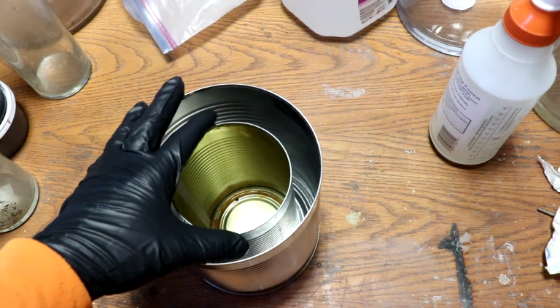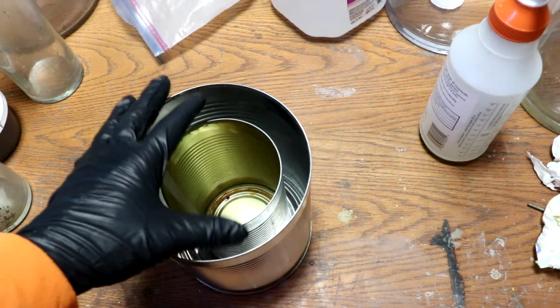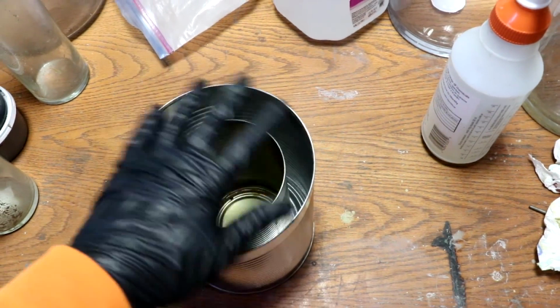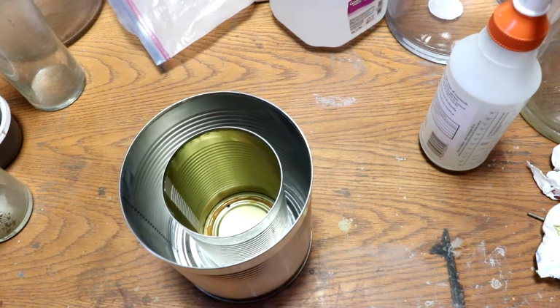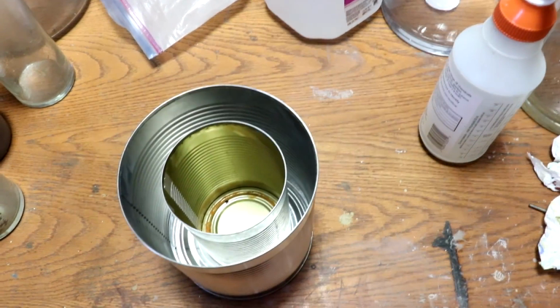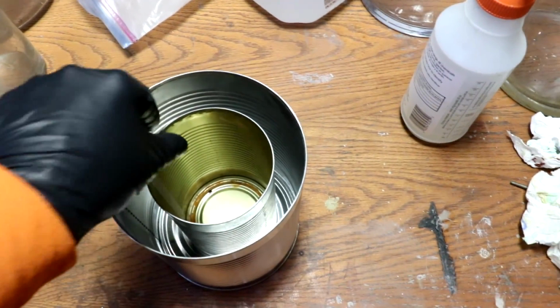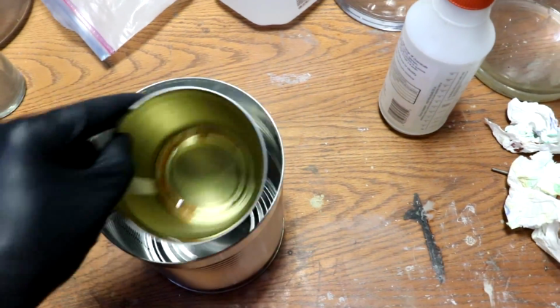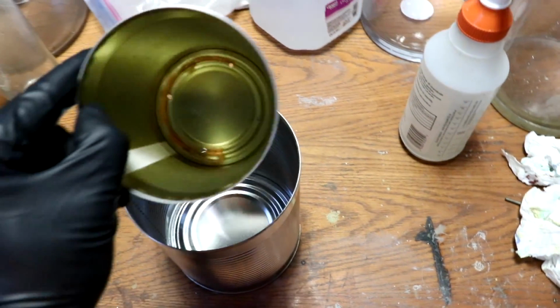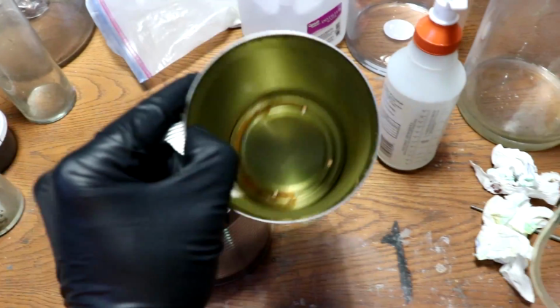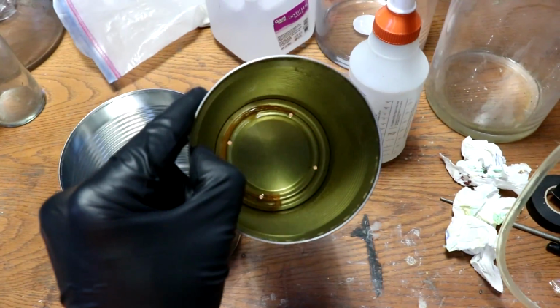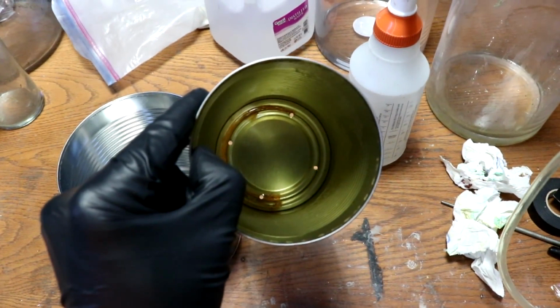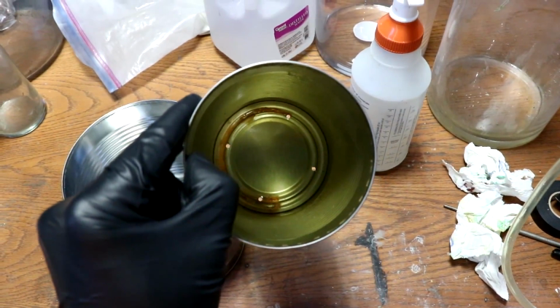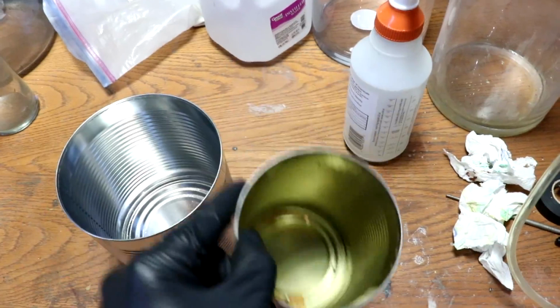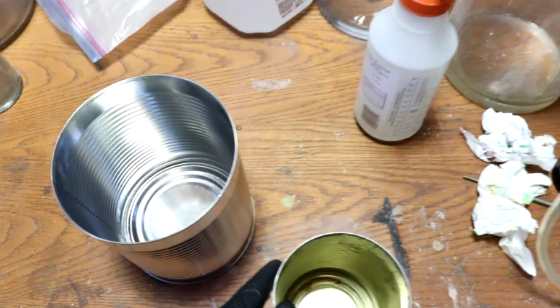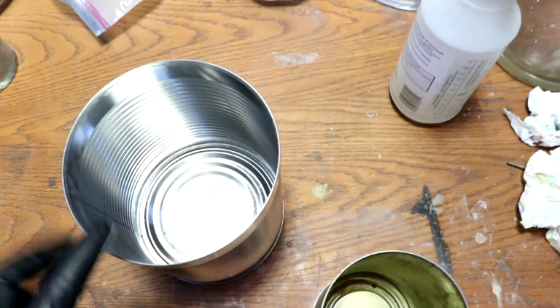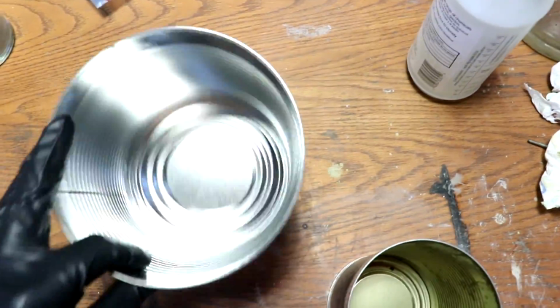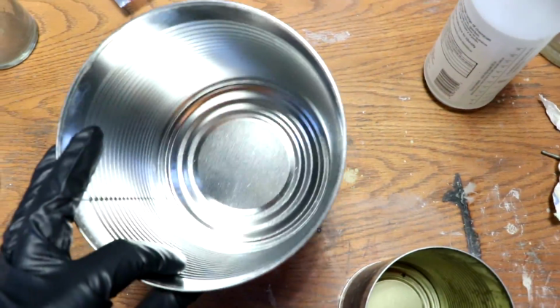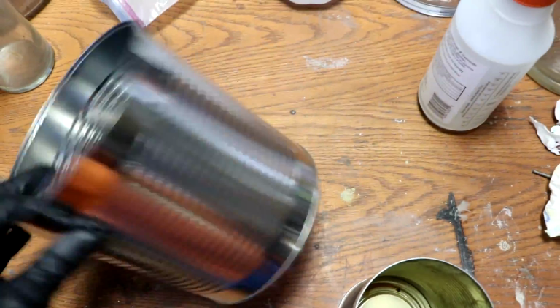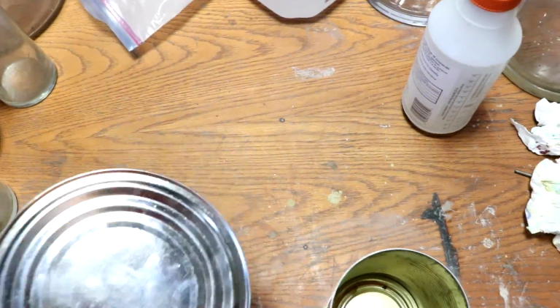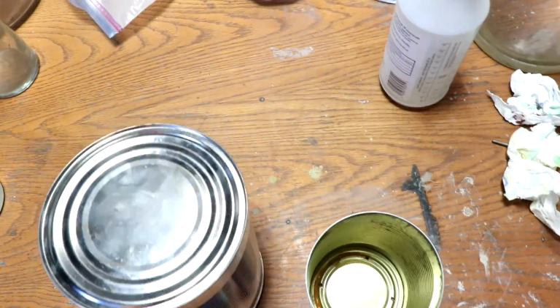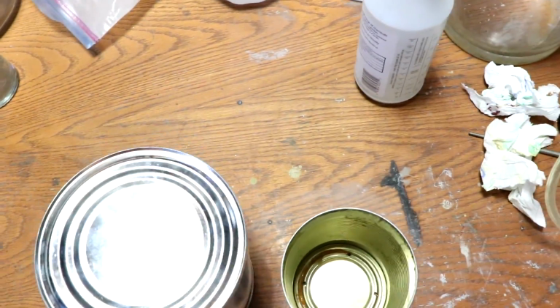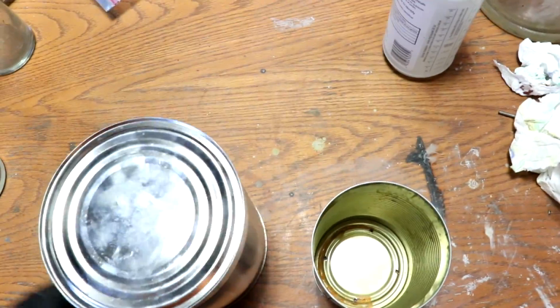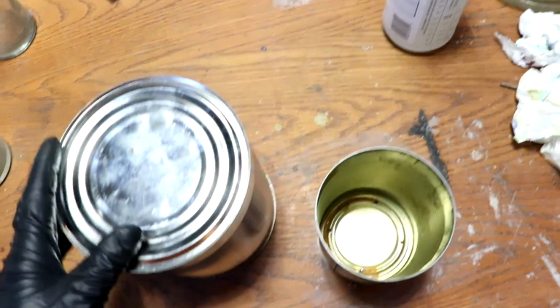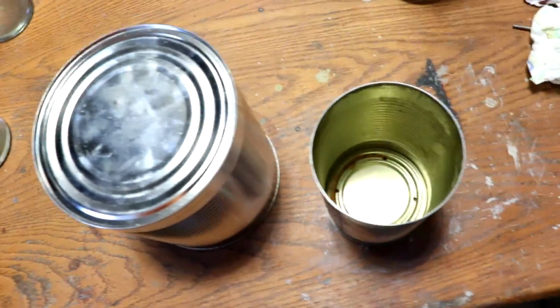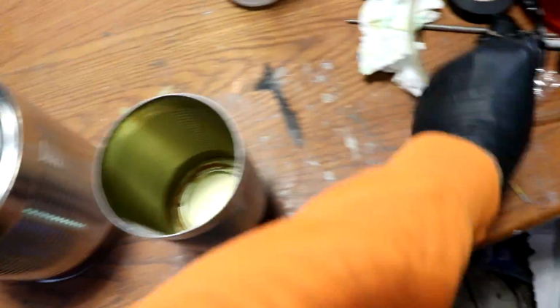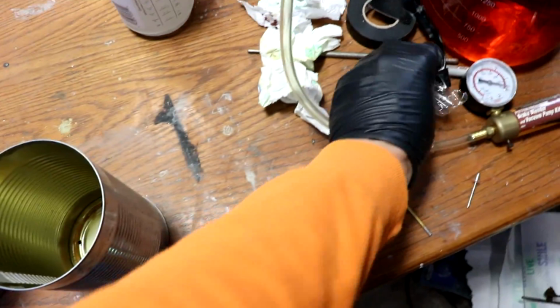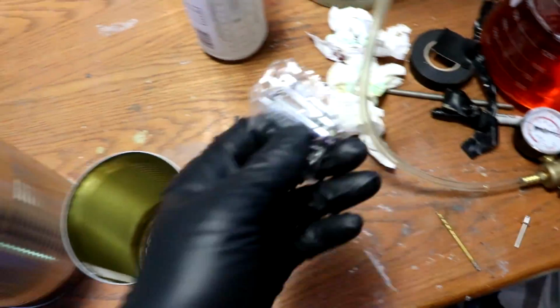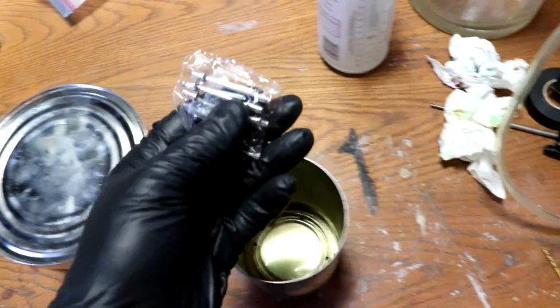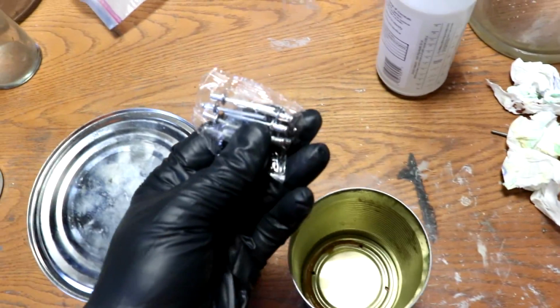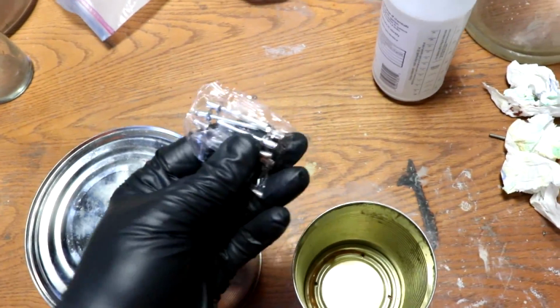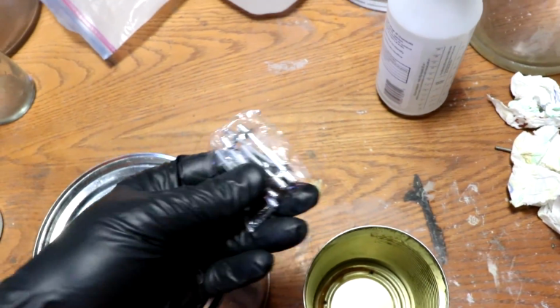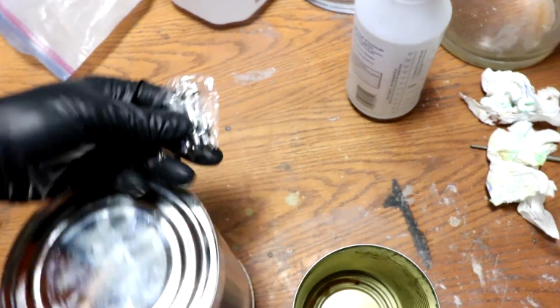Then I'll make a lid. First thing to do is drill some holes in the bottom of the can and then line them up with holes in the bottom of this can. Then I'm going to use some rivets to hold the cans together.